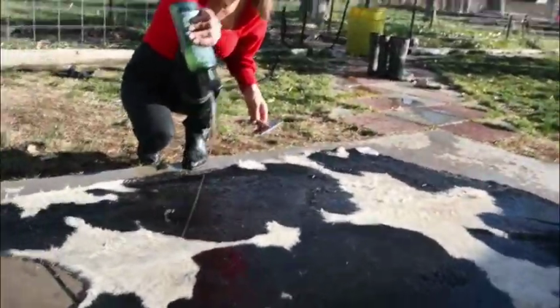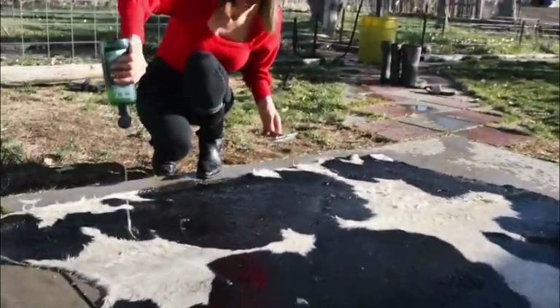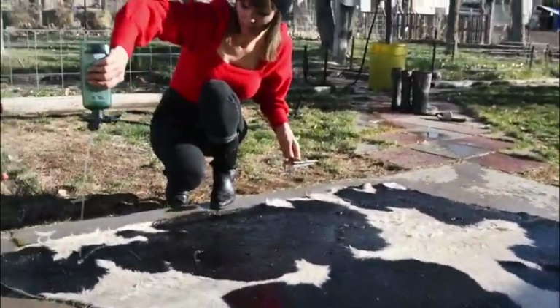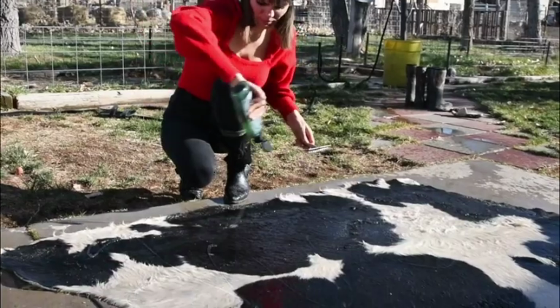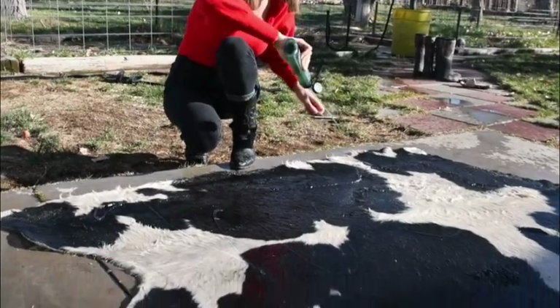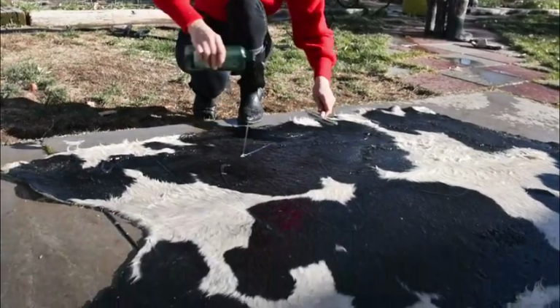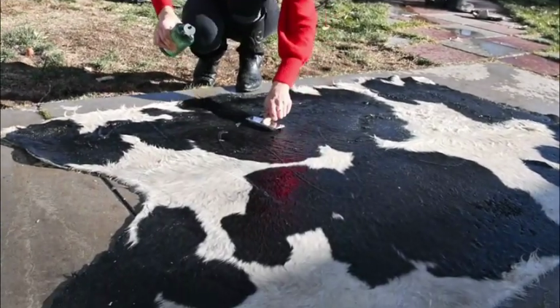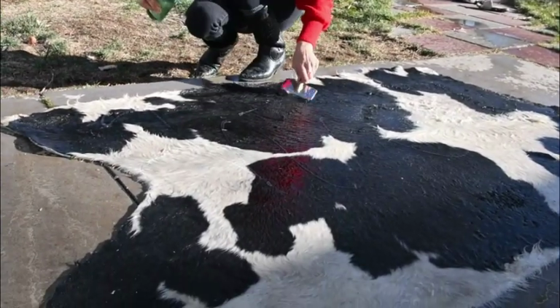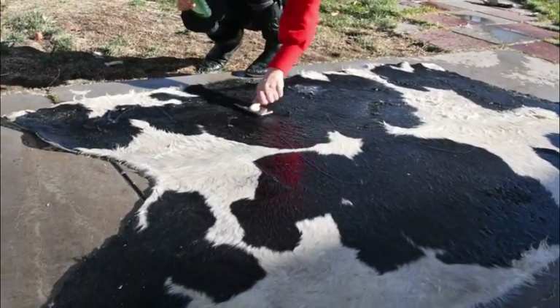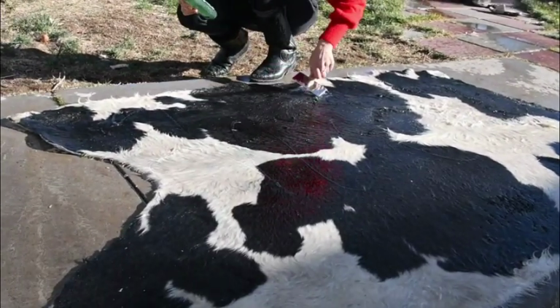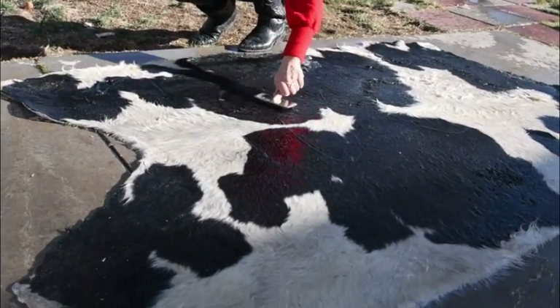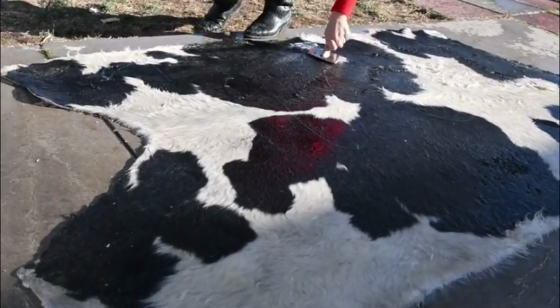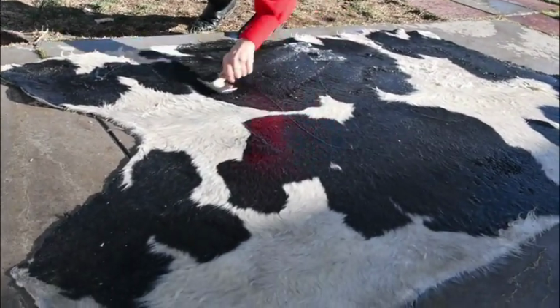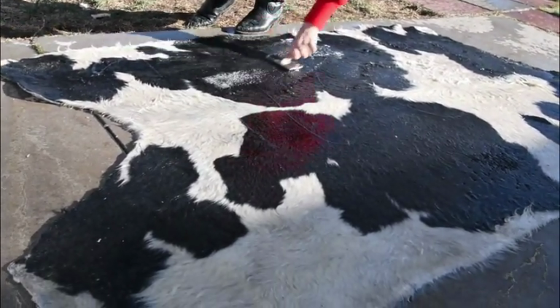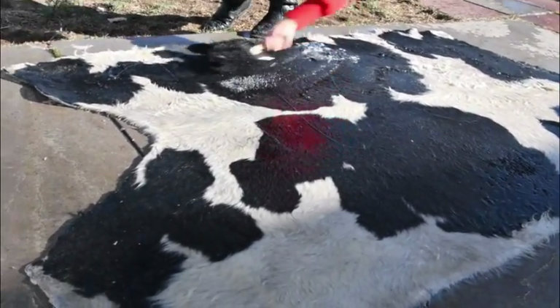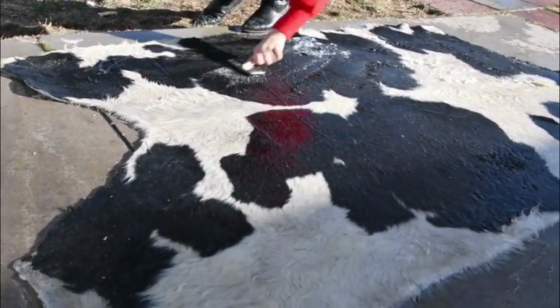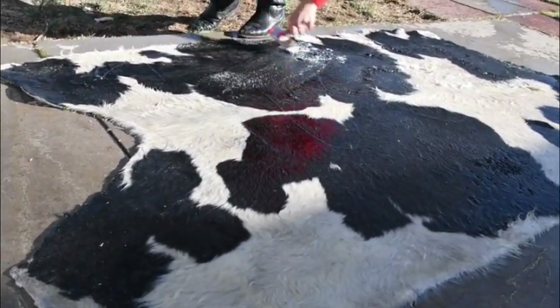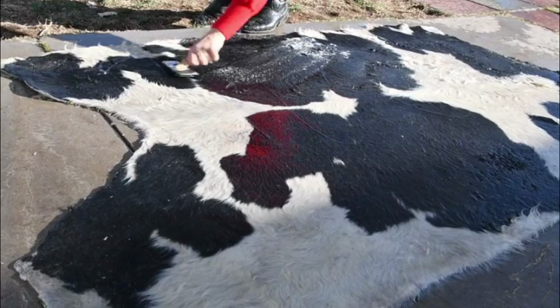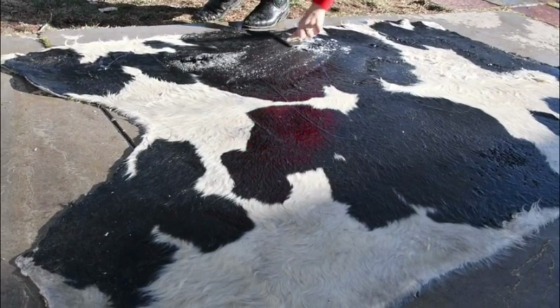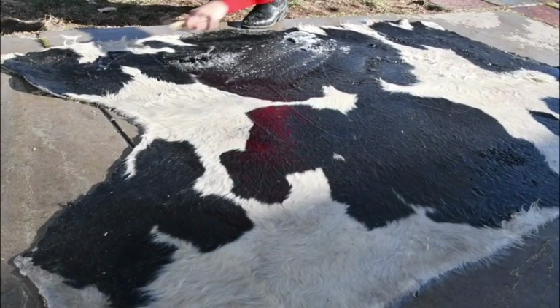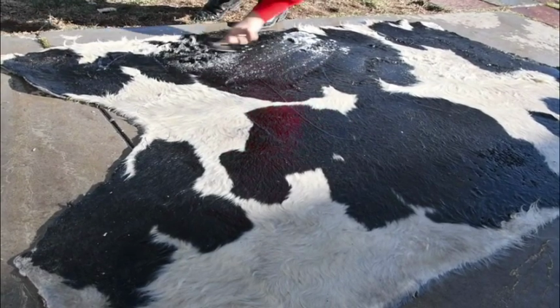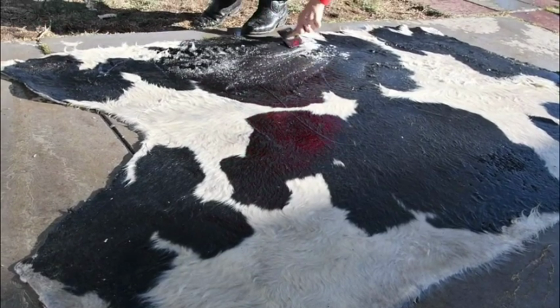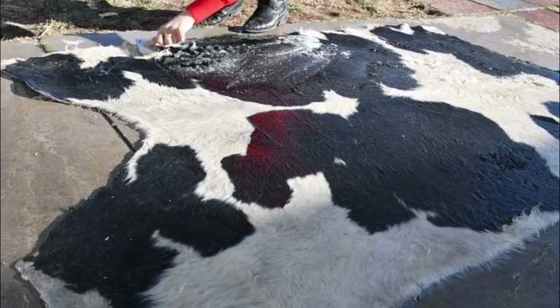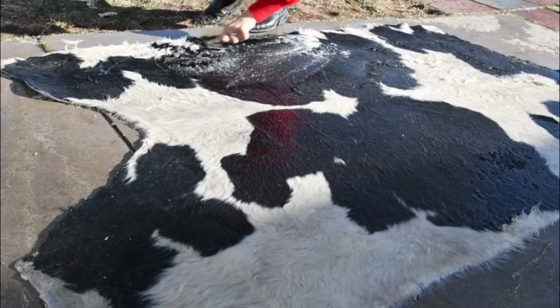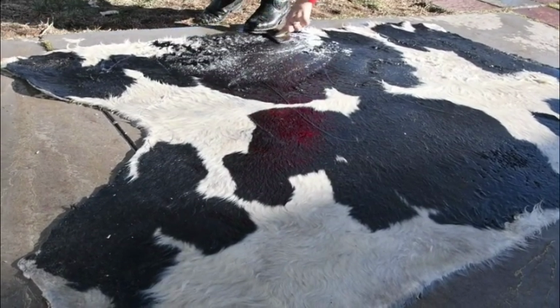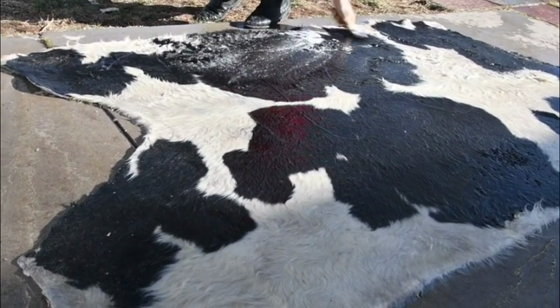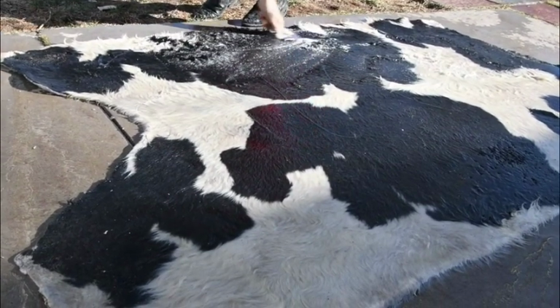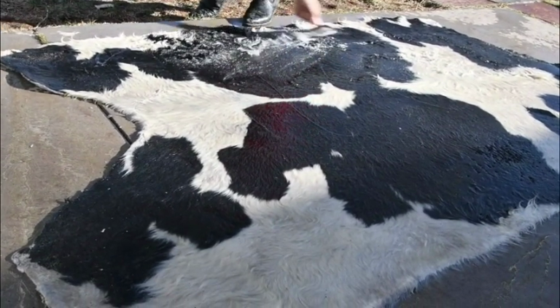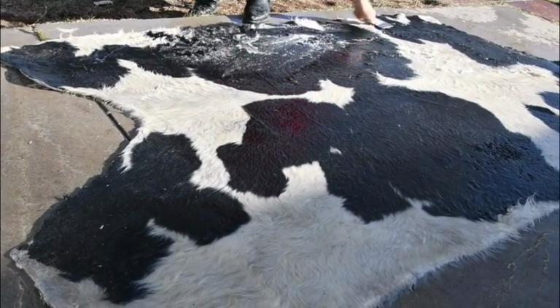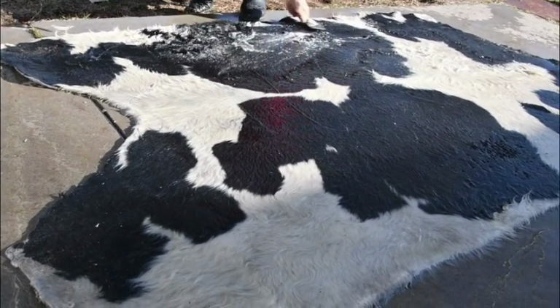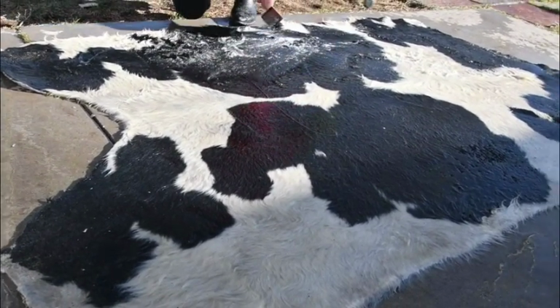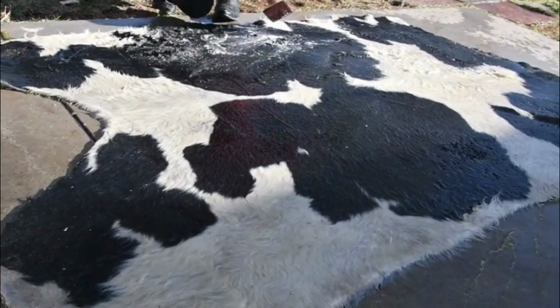After two weeks, you will want to scrape off all the salt, then start scraping all the leftover fat and meat. I used my thumb and index finger to pull the fat and meat. My fingers are so sore.